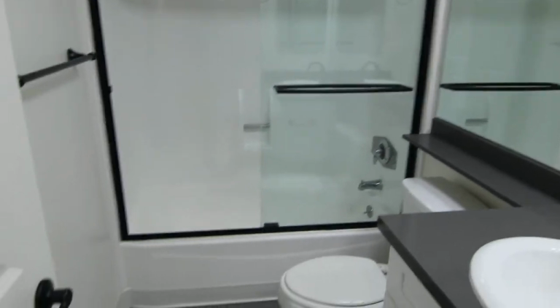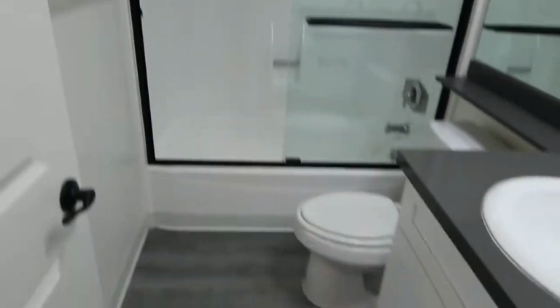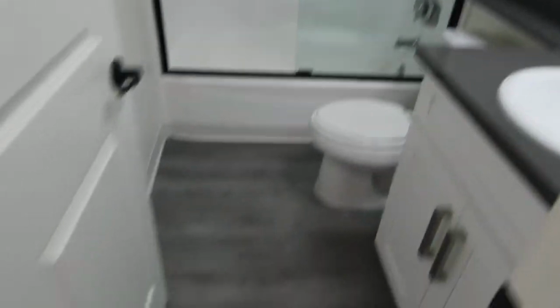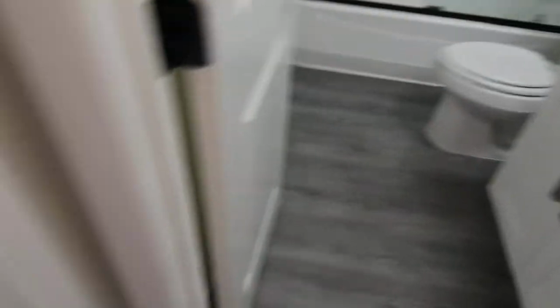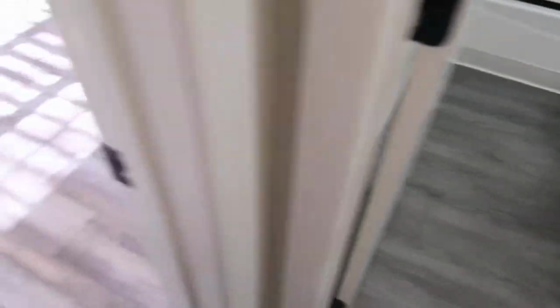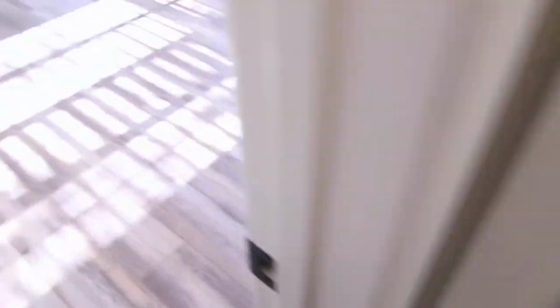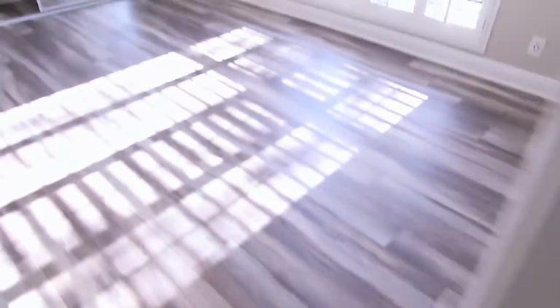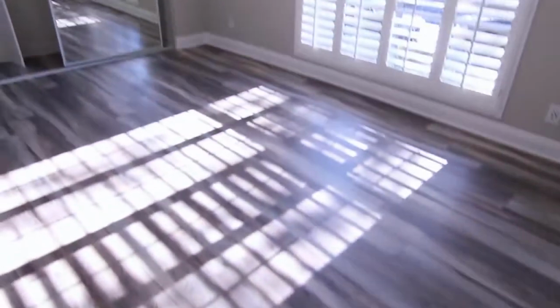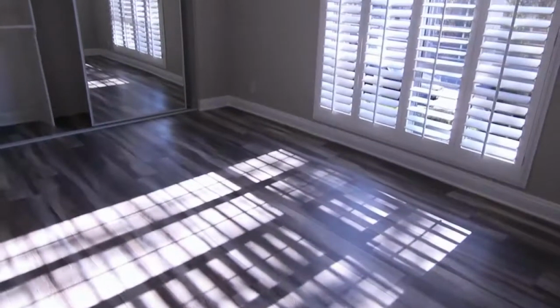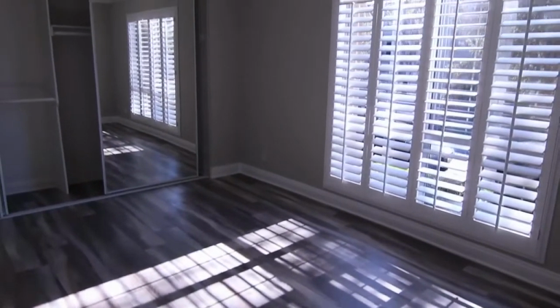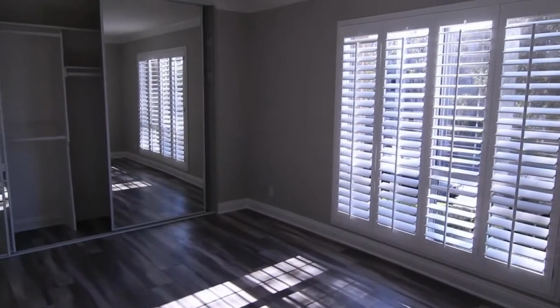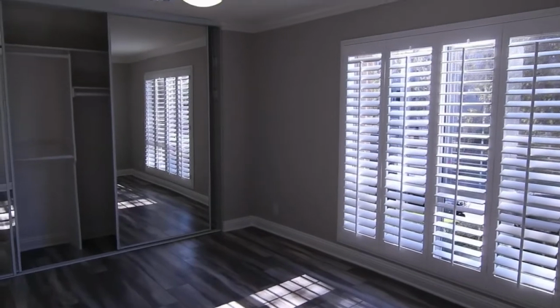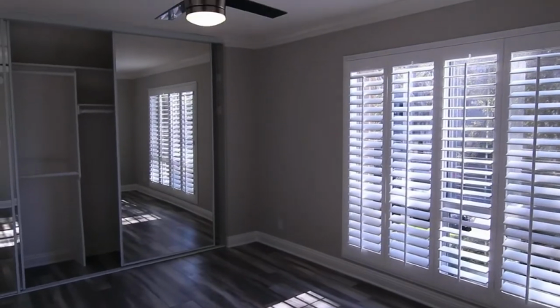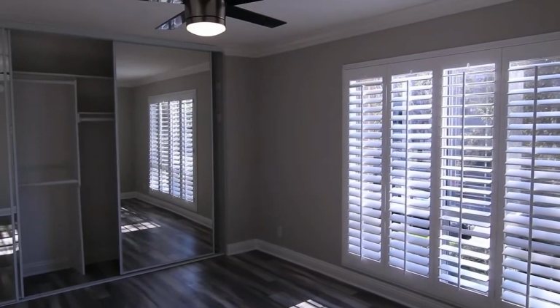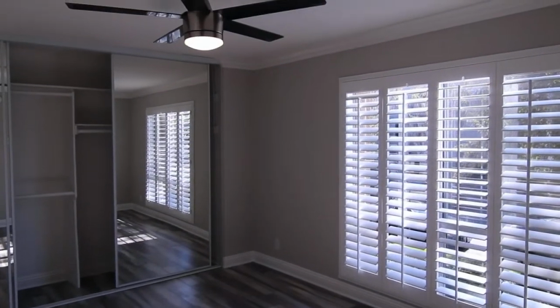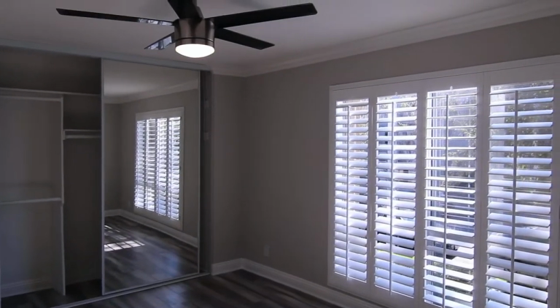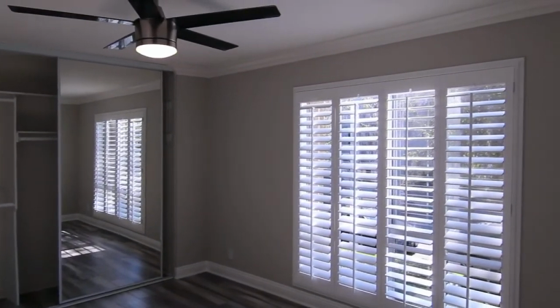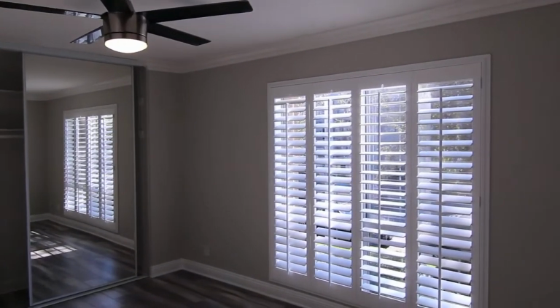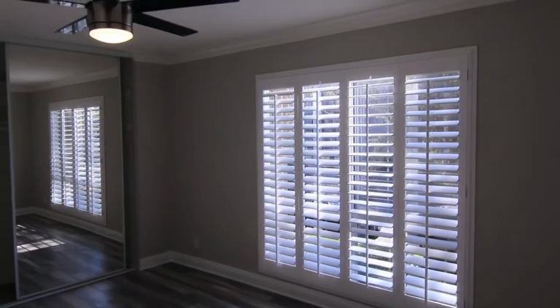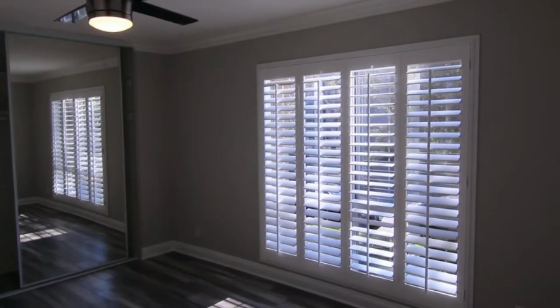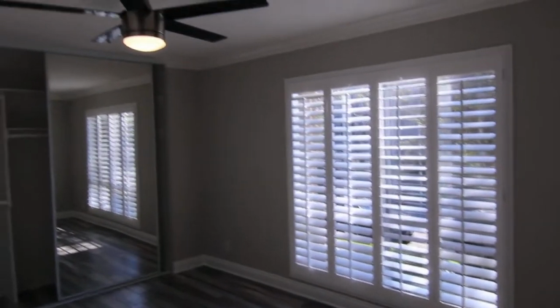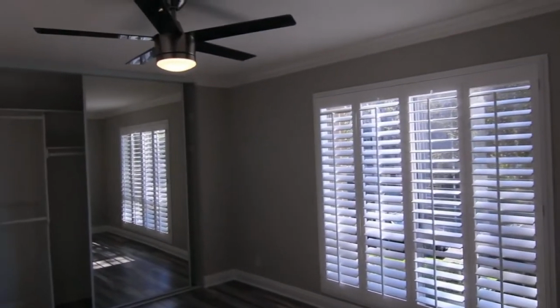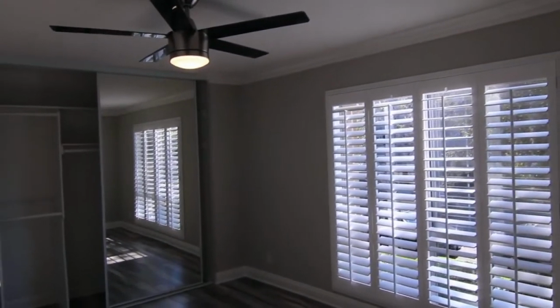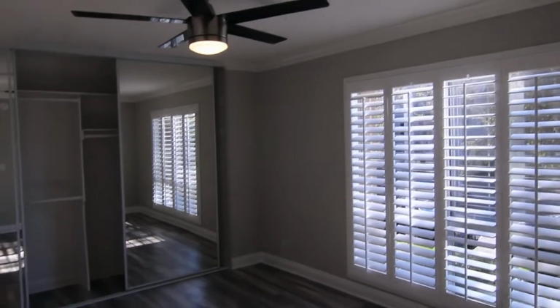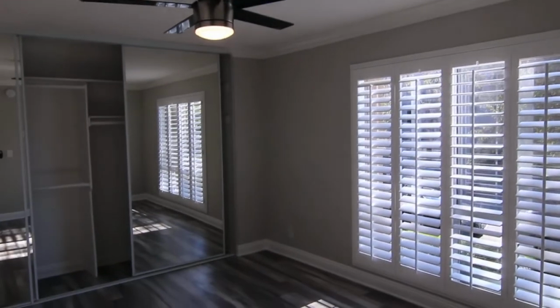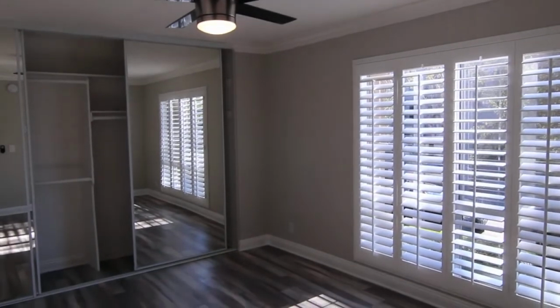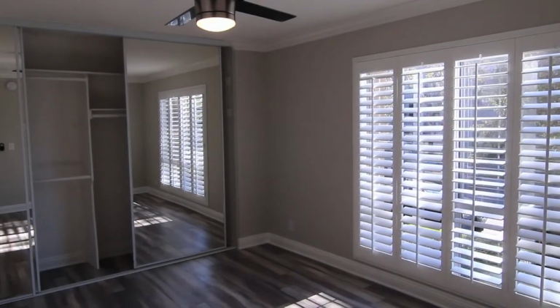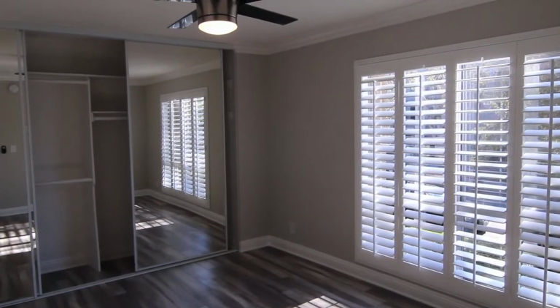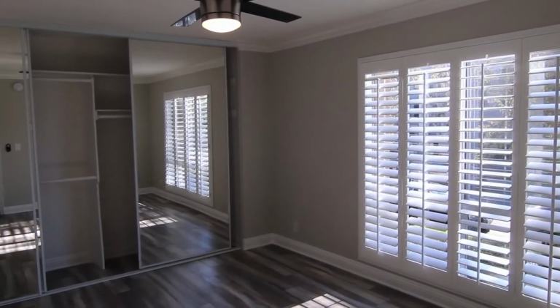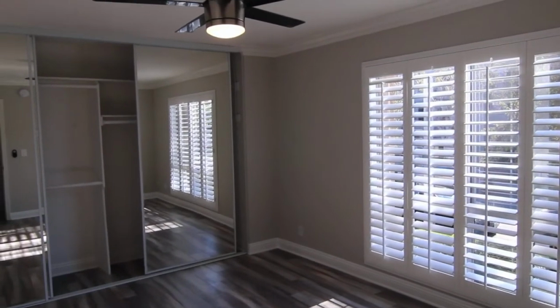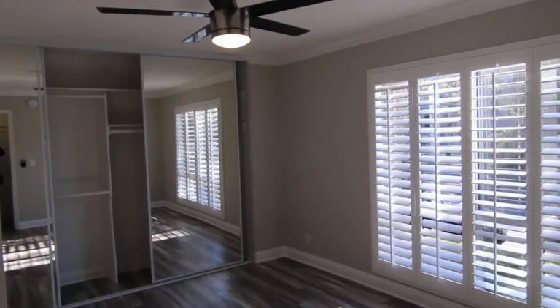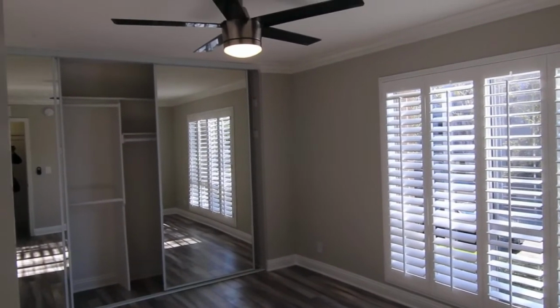And finally, we have the bedroom. Very bright in here — nice large windows, ceiling fan, and an entire wall of mirrored closet doors.